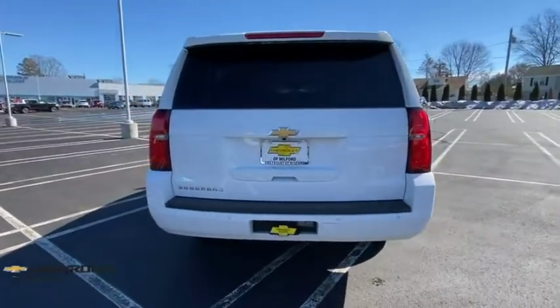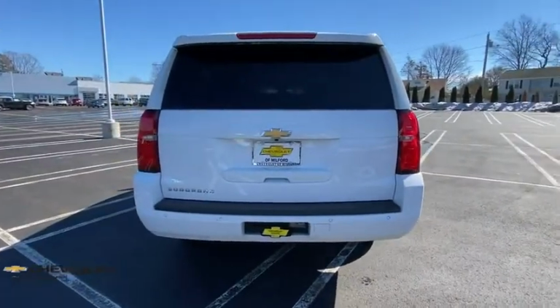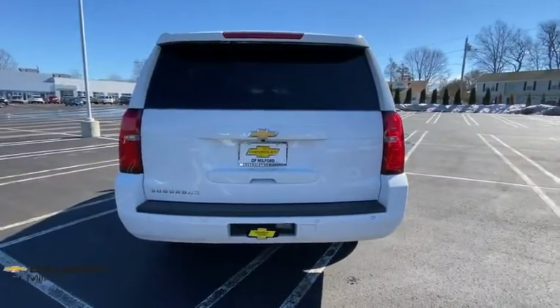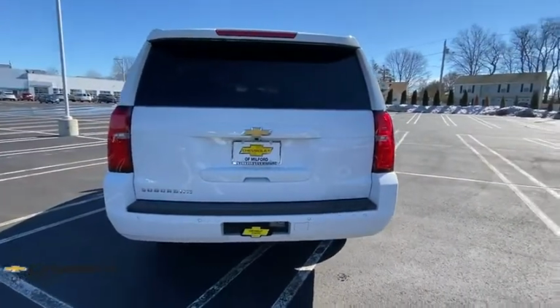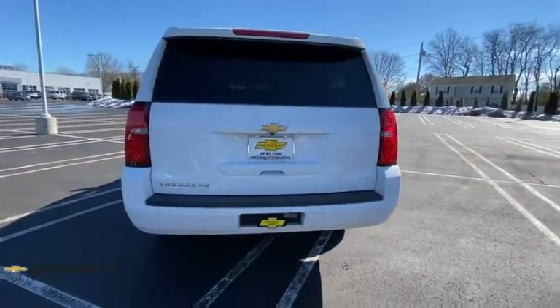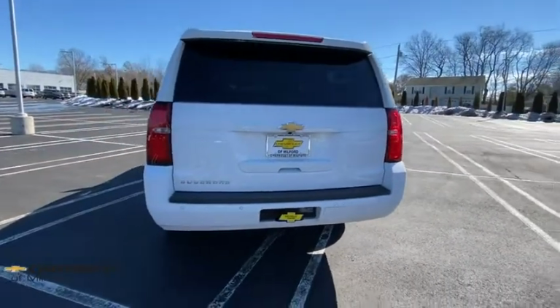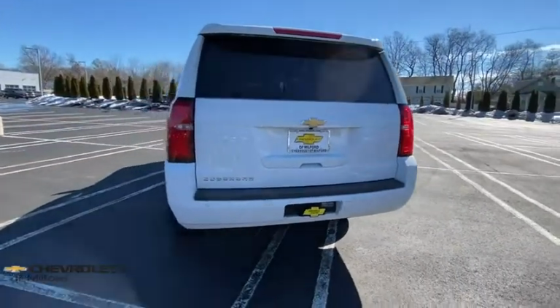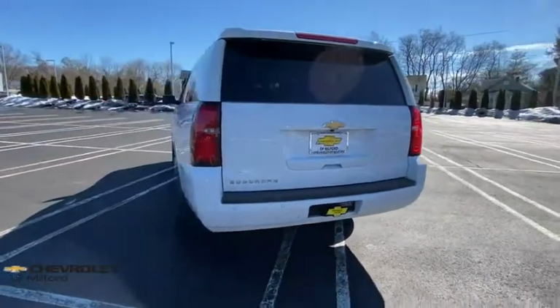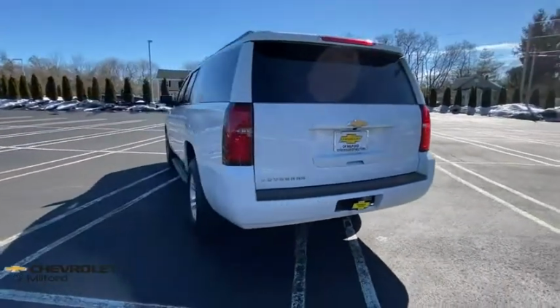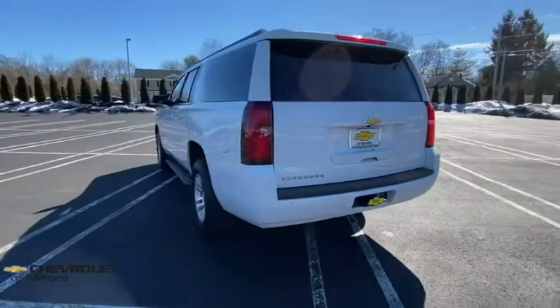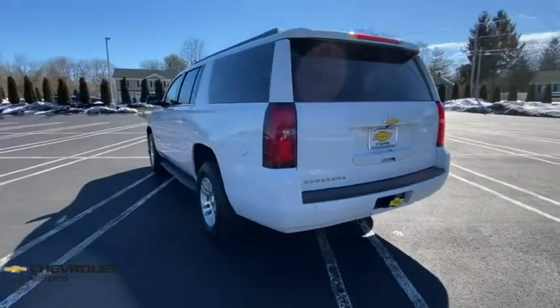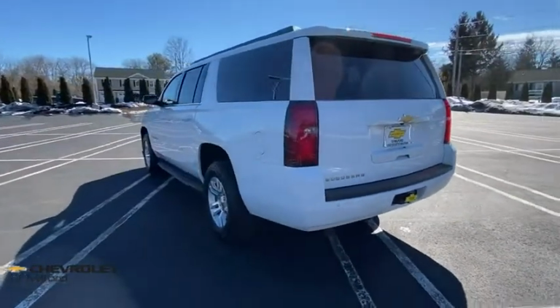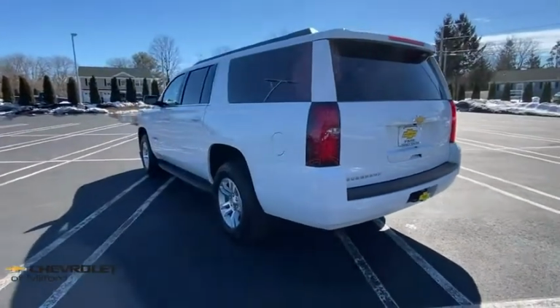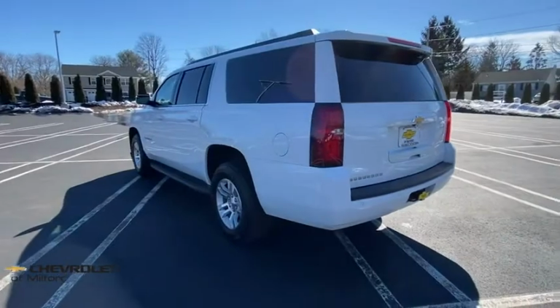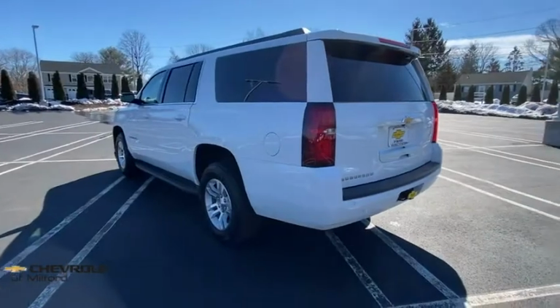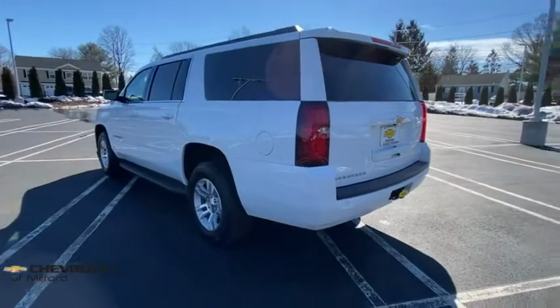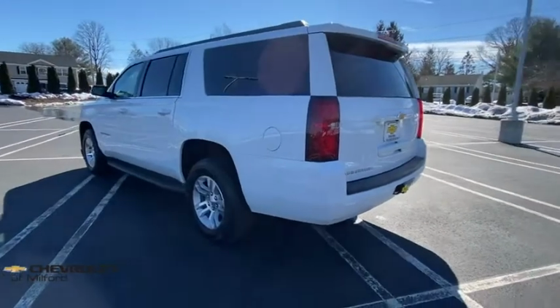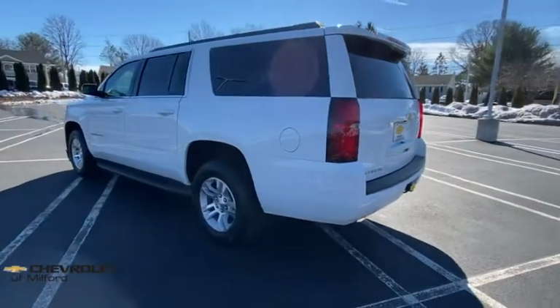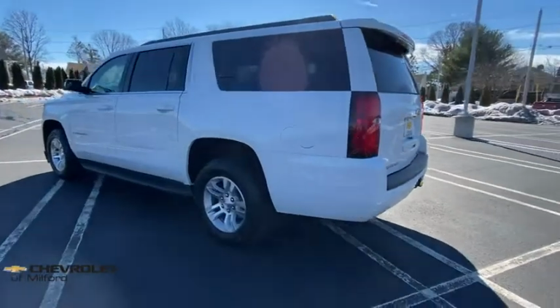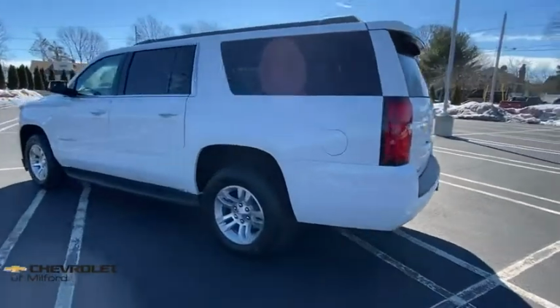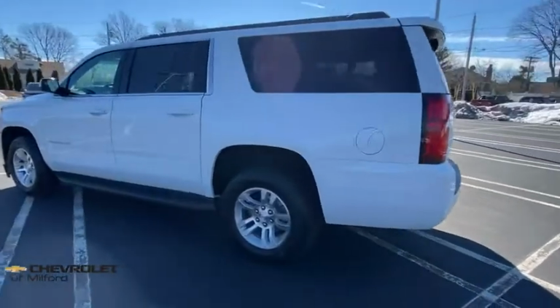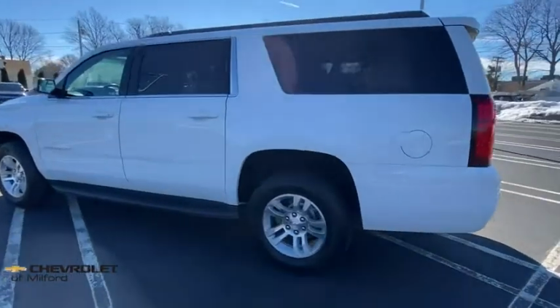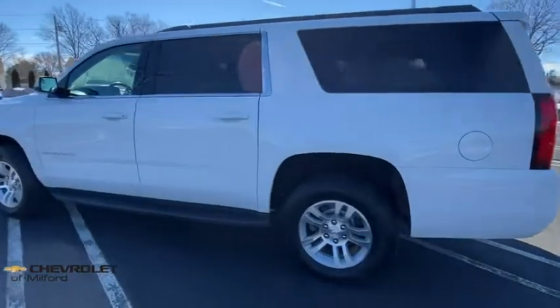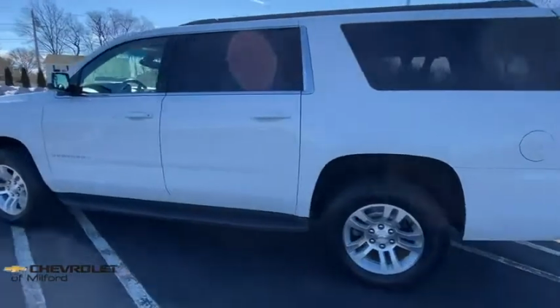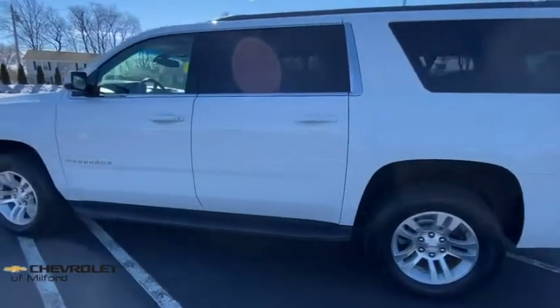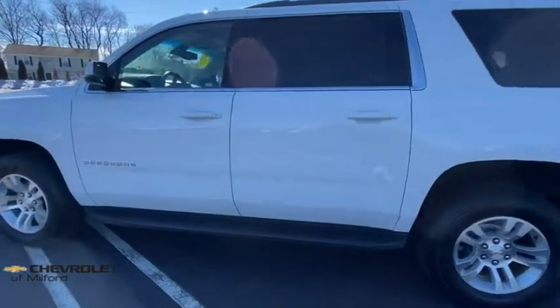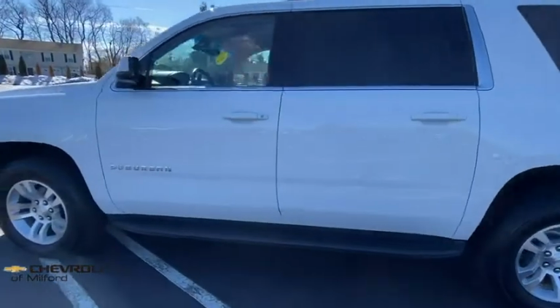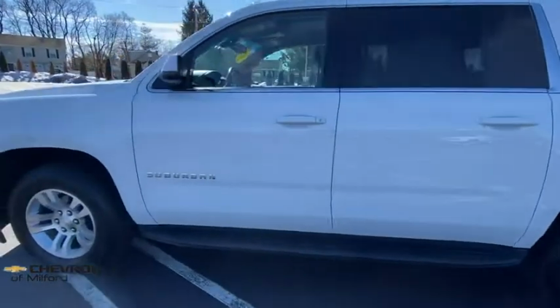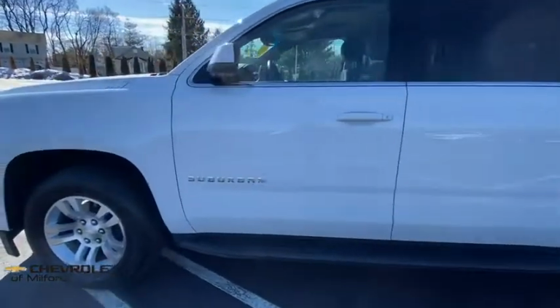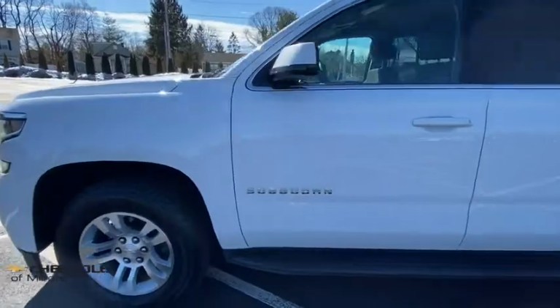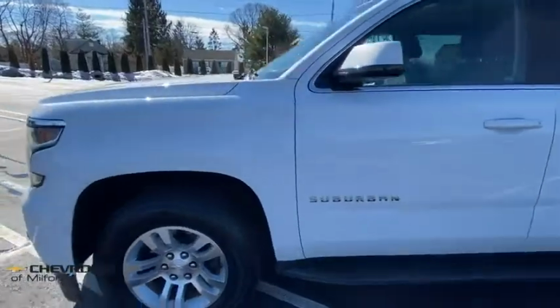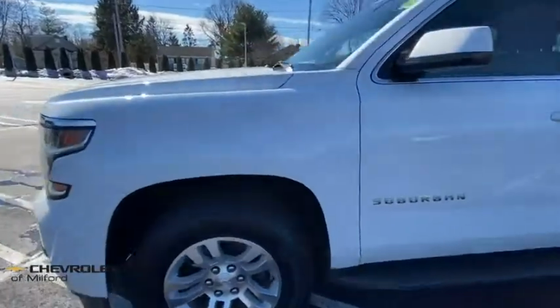Traction control, power passenger seat, dual airbags, leather-wrapped steering wheel, alloy wheels, remote vehicle start, power steering, floor mats, and four-wheel disc brakes.